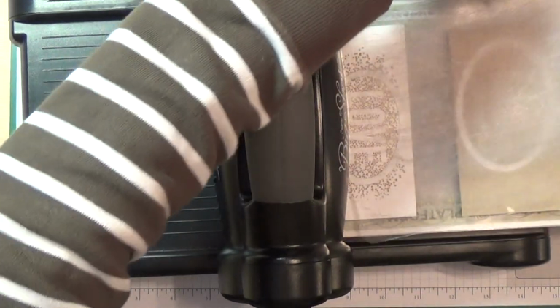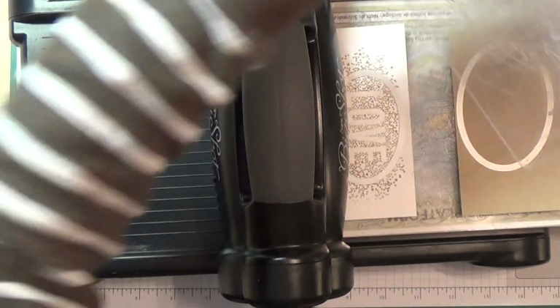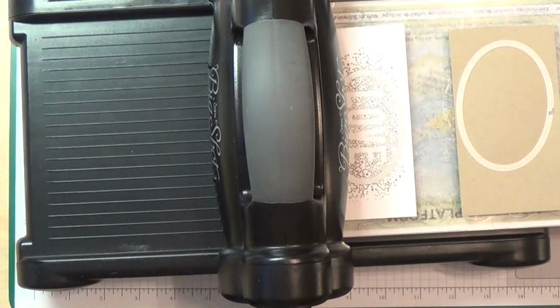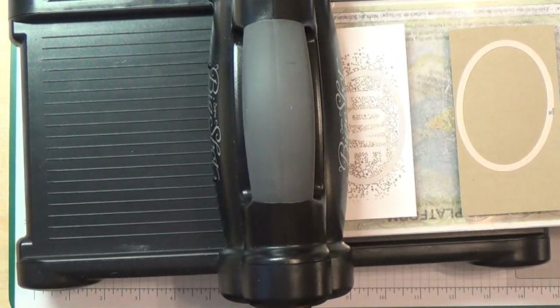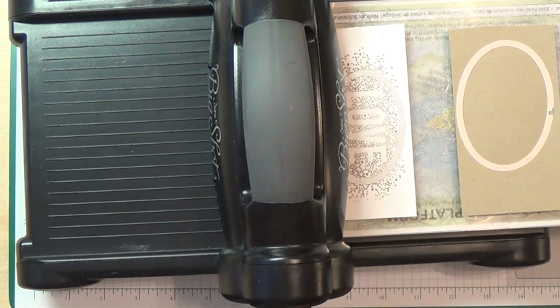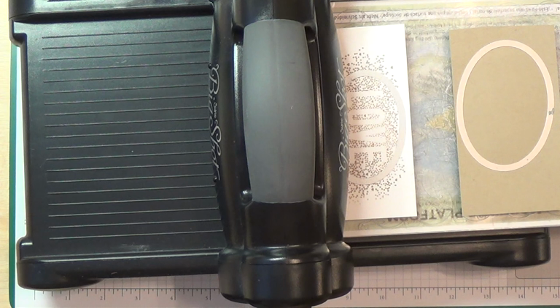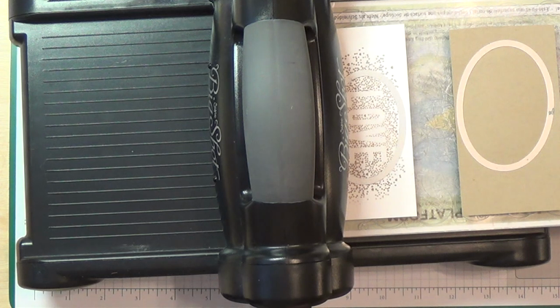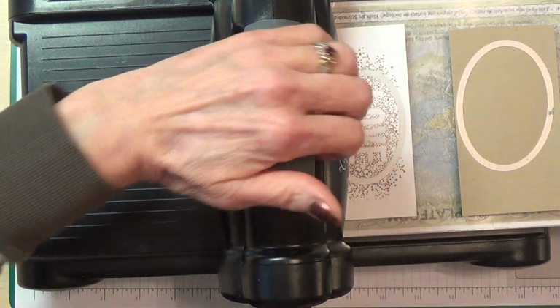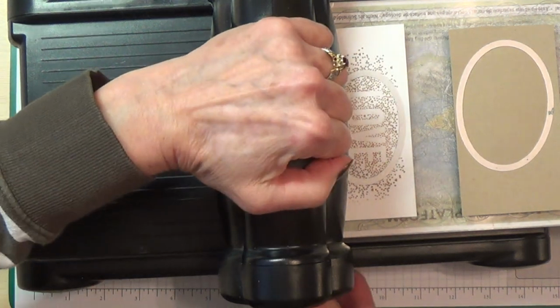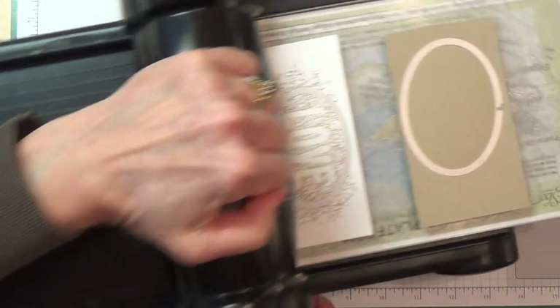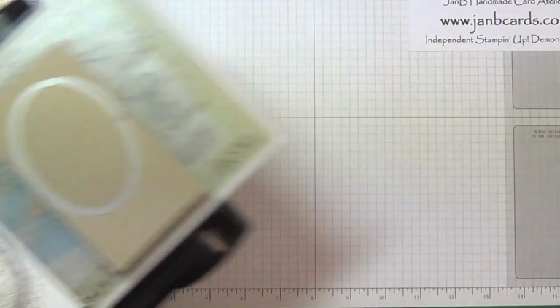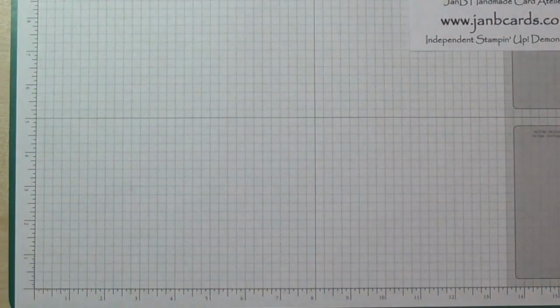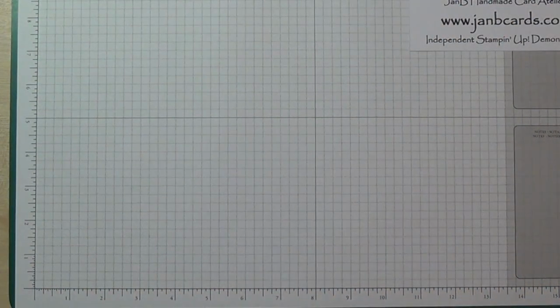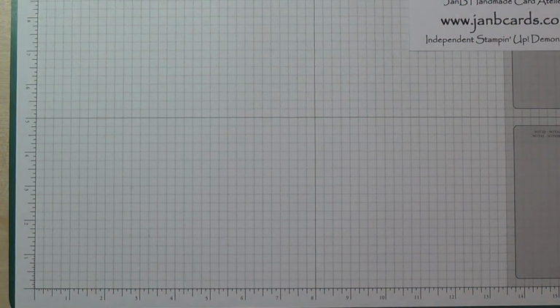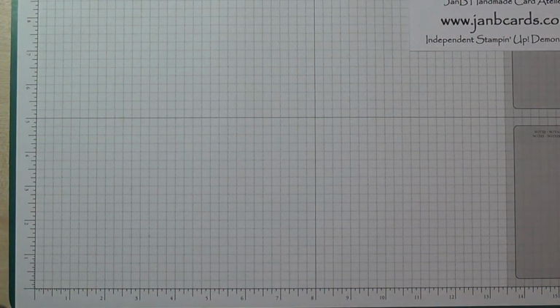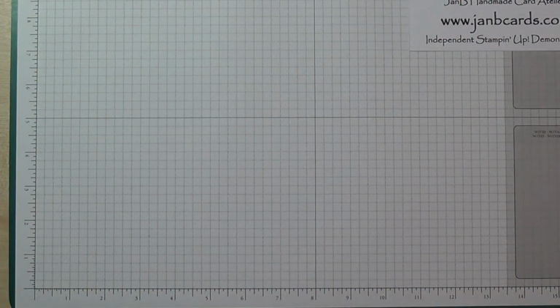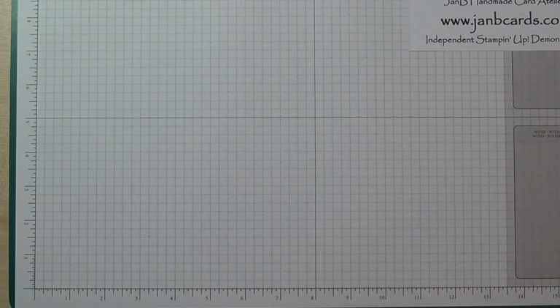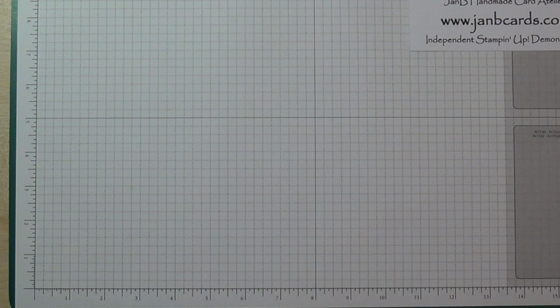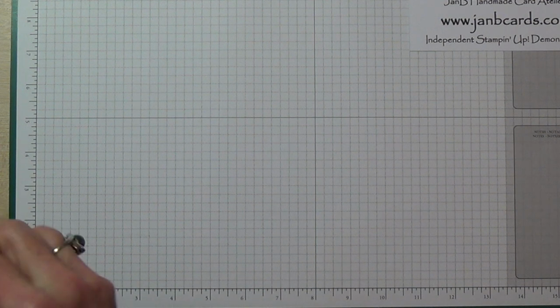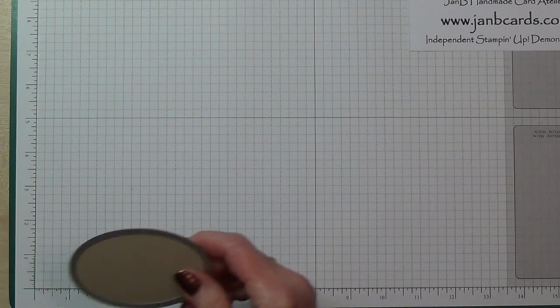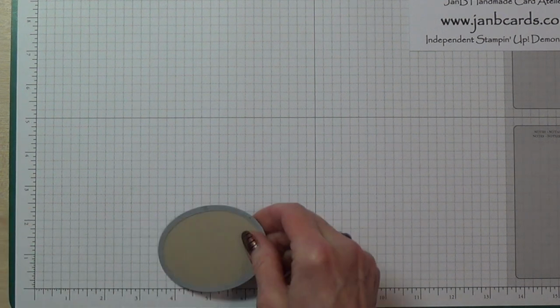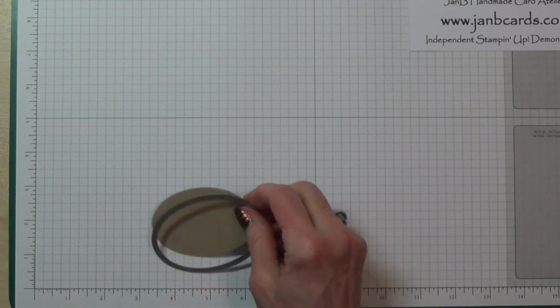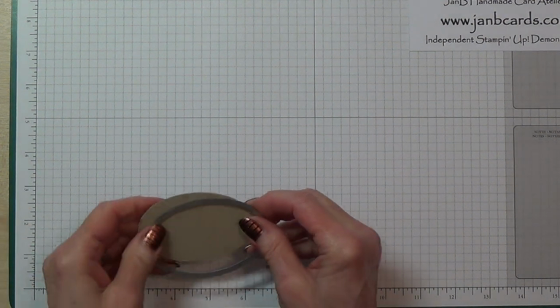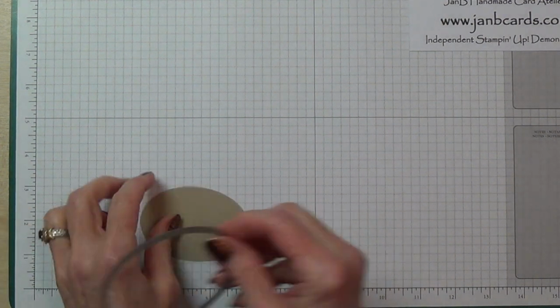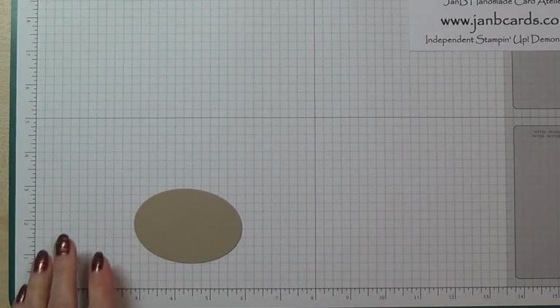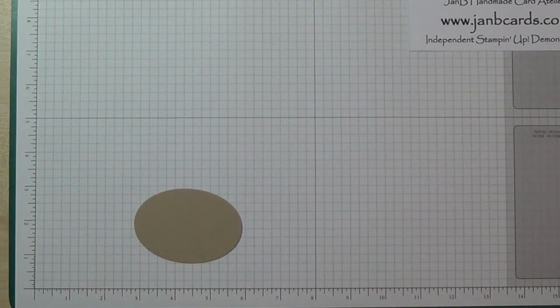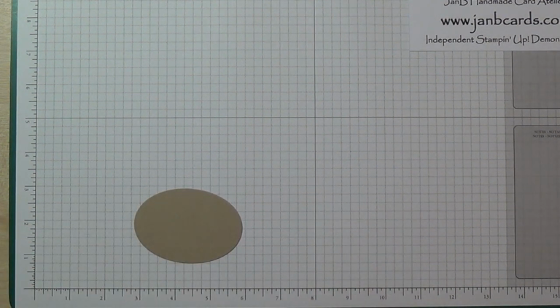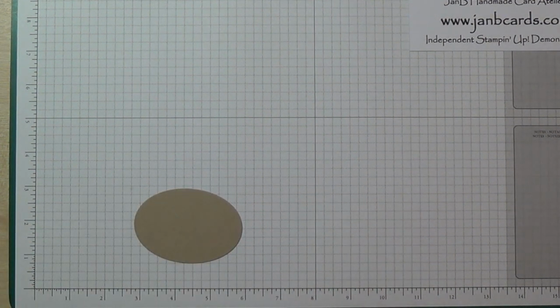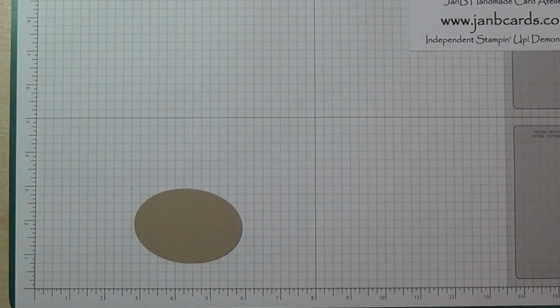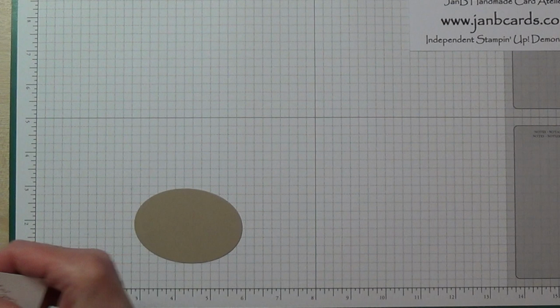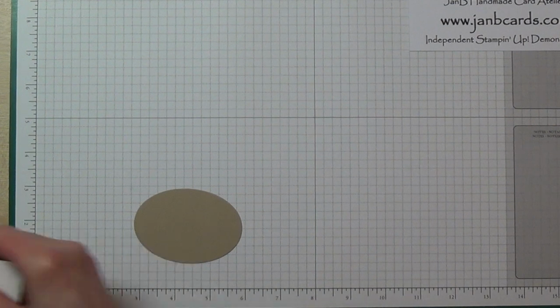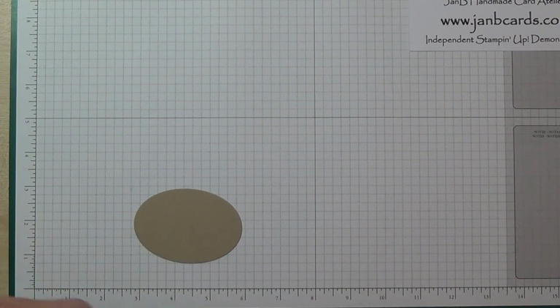Second cutting plate — it's quite a crunch. Let's move this out of the way. So that's my larger piece and that's my smaller piece.